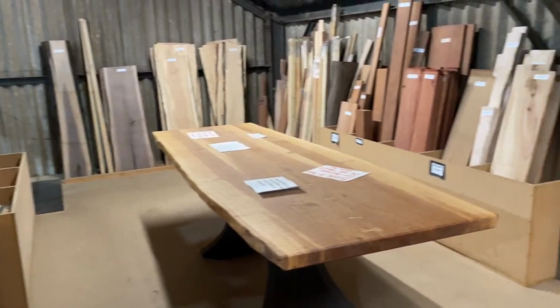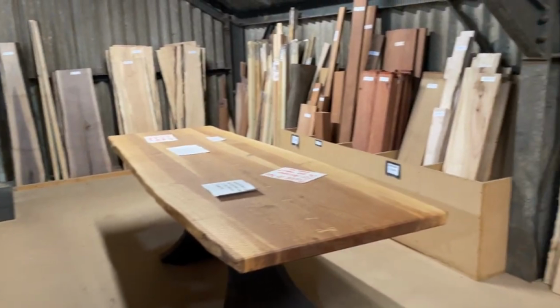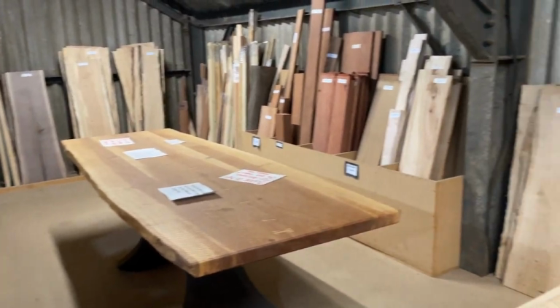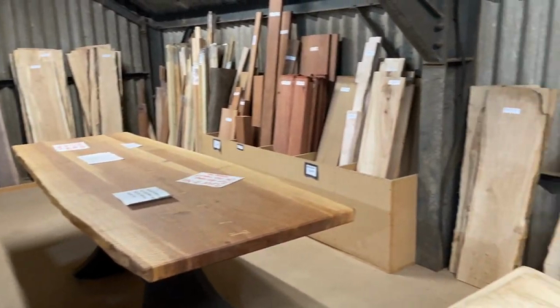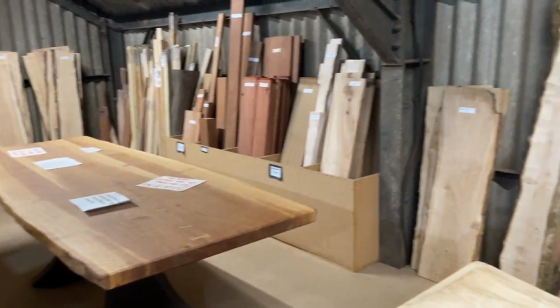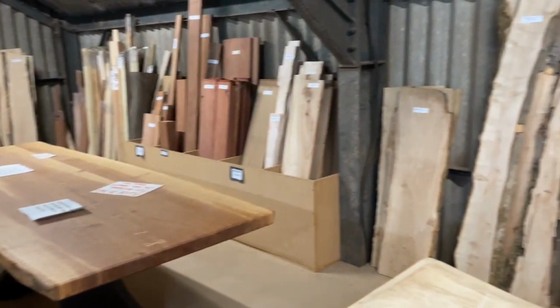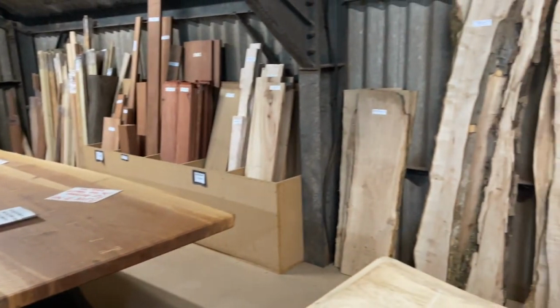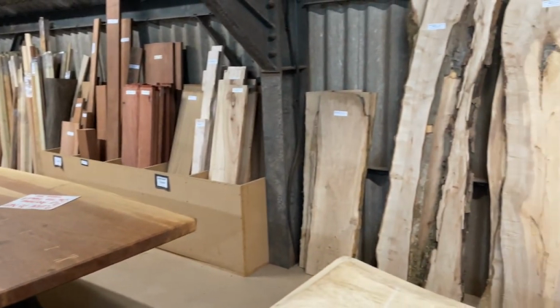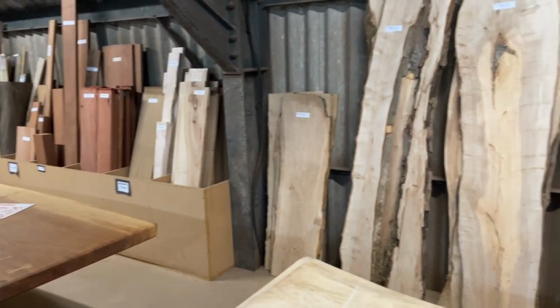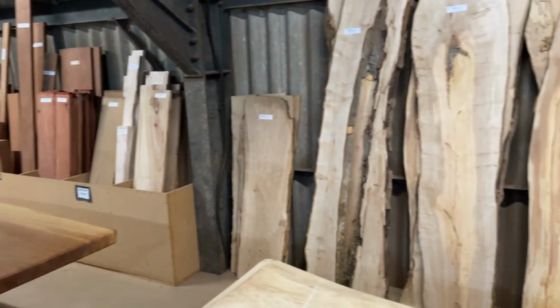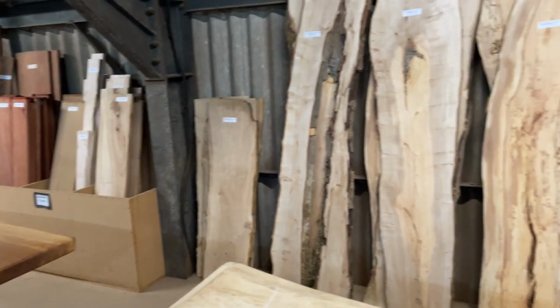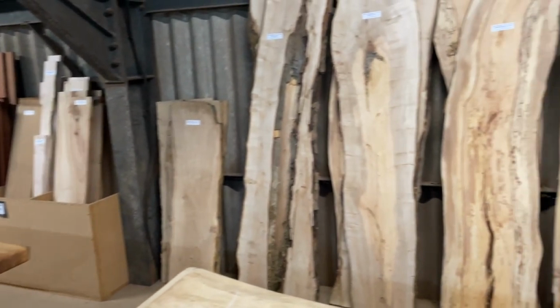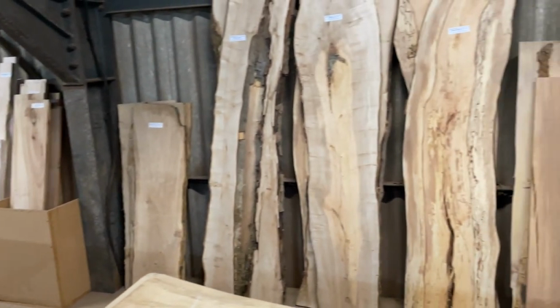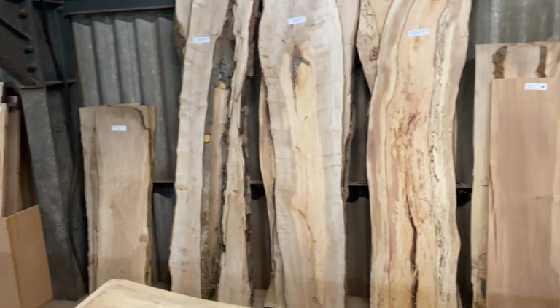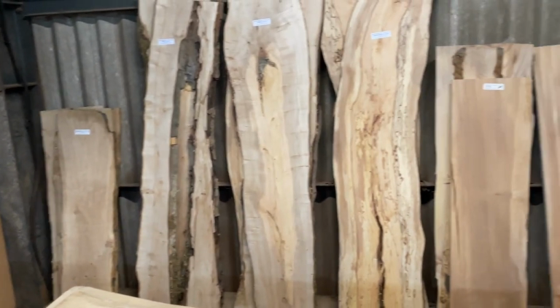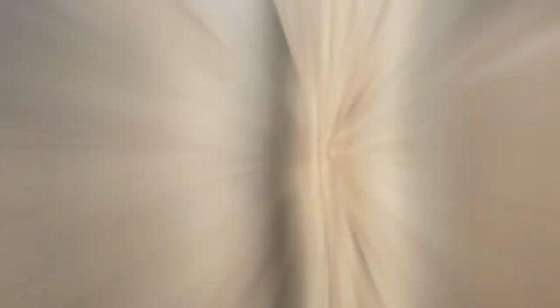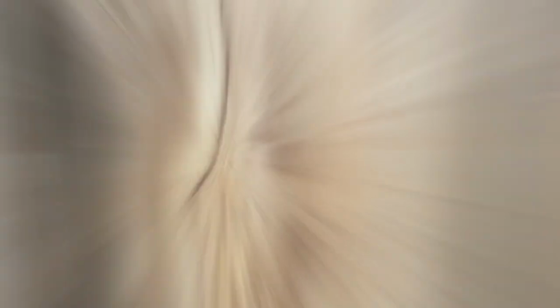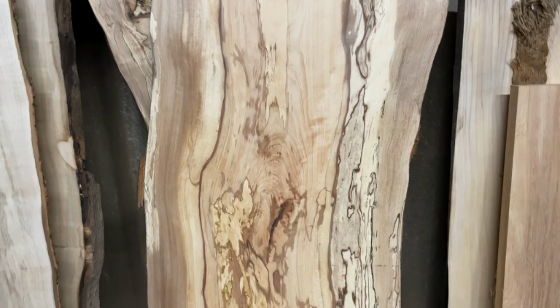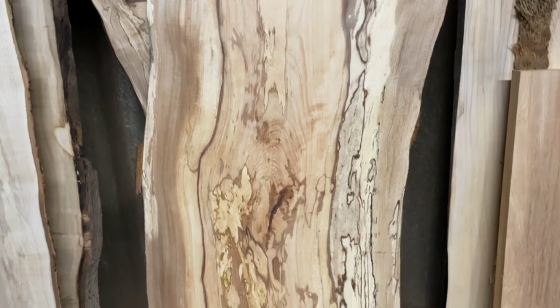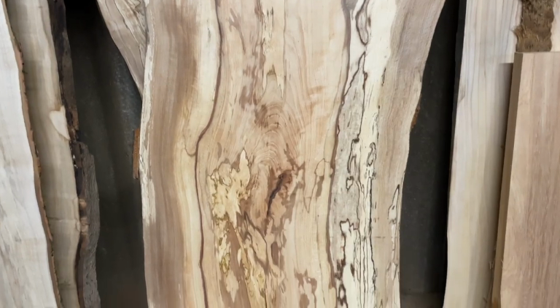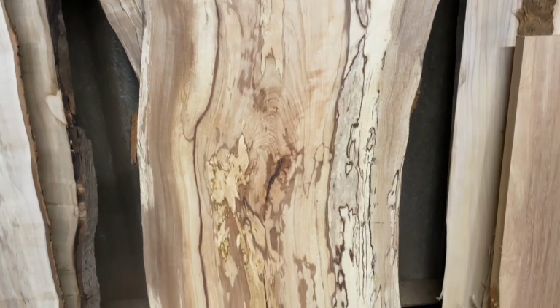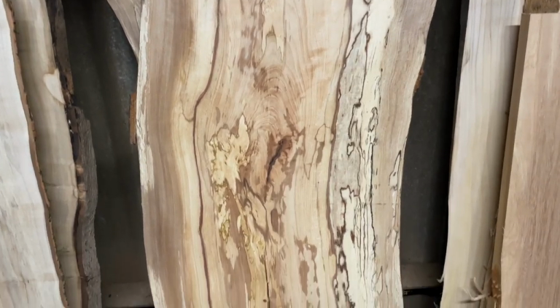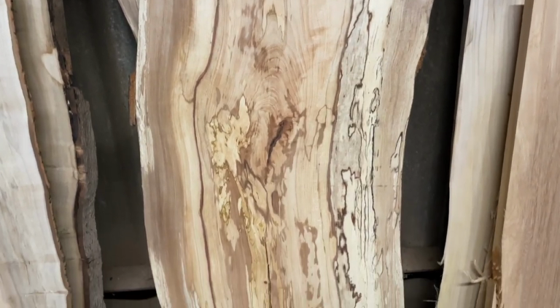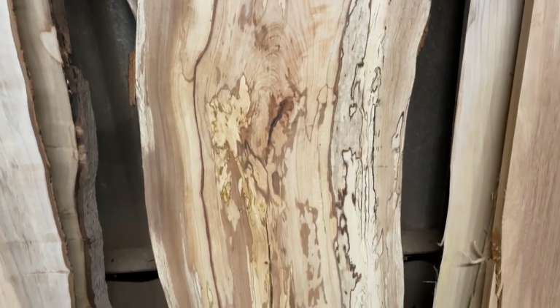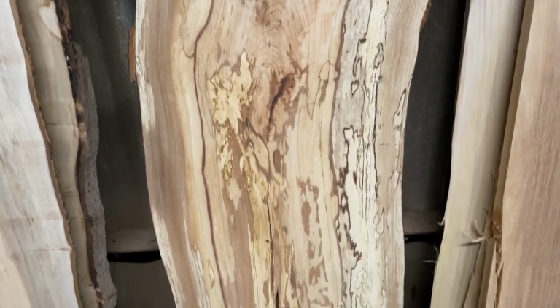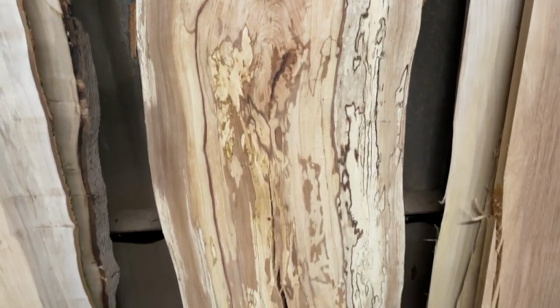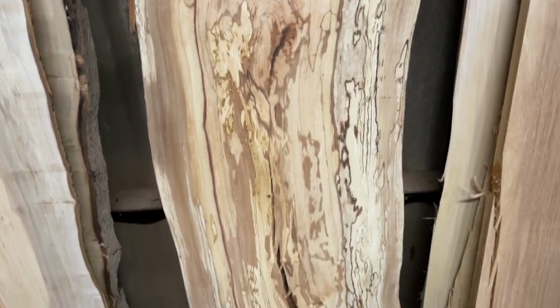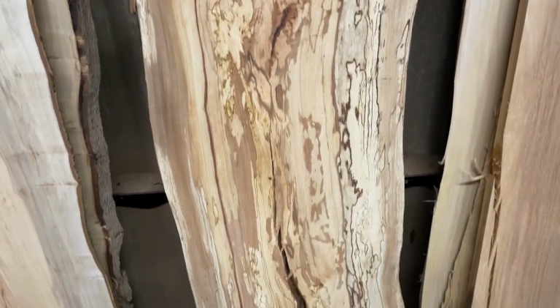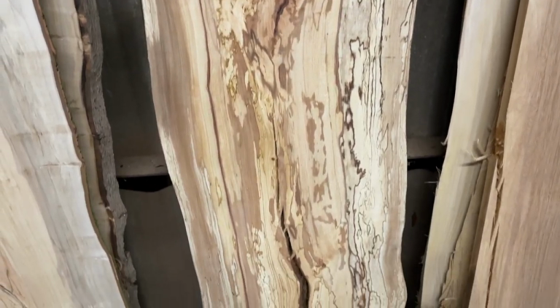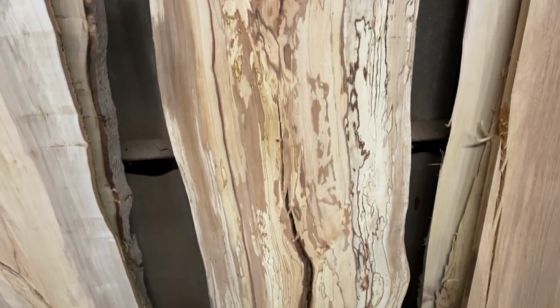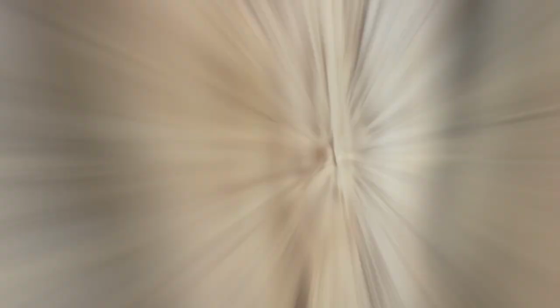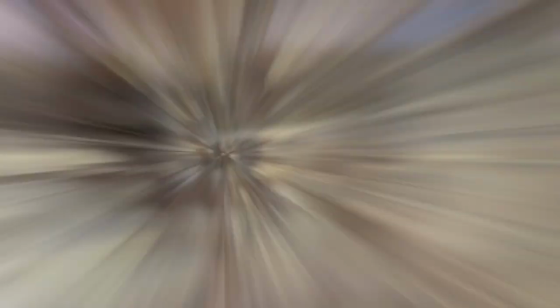We also have a wide range of live edge slabs in all different shapes and sizes, perfect for dining tables, river tables and other interesting projects.